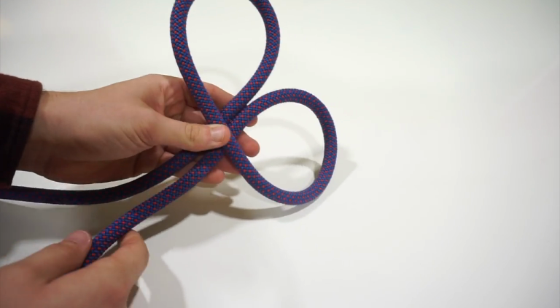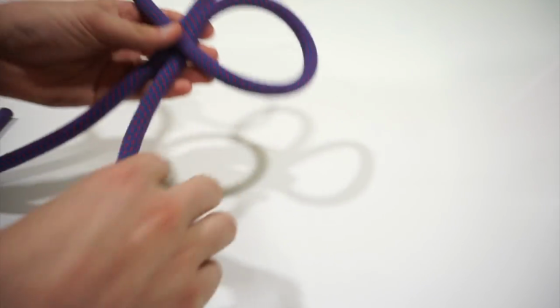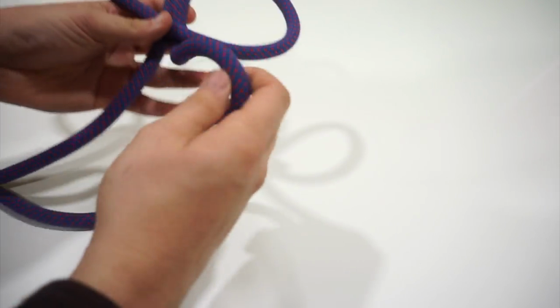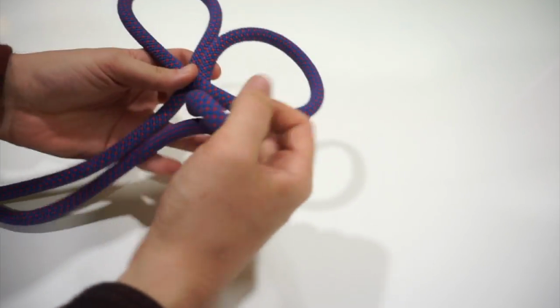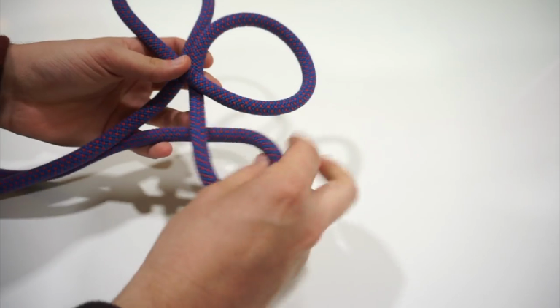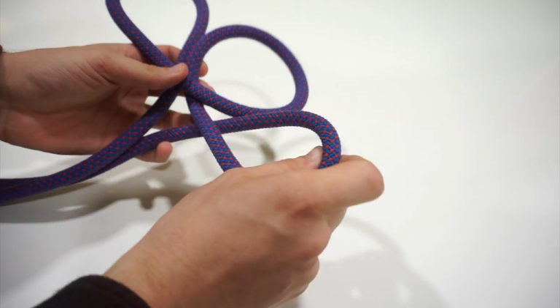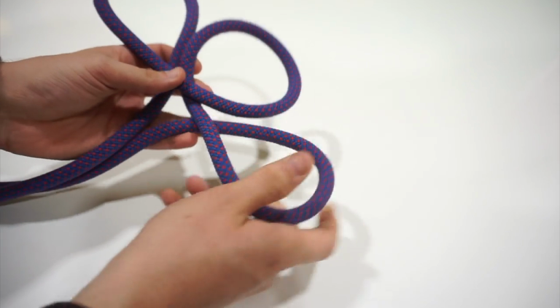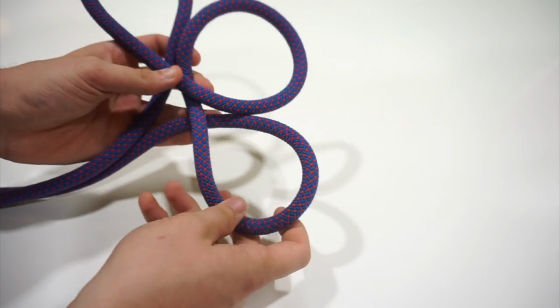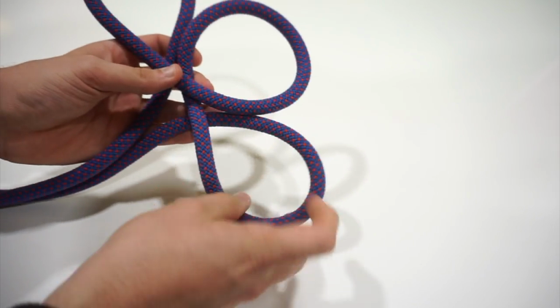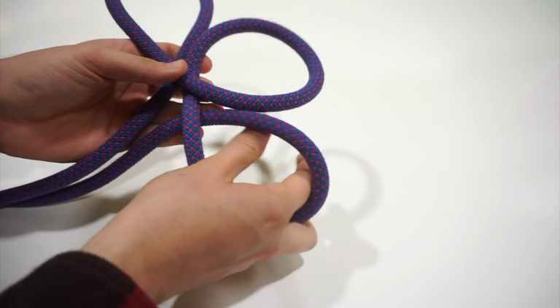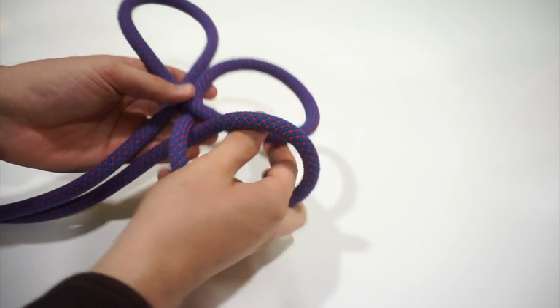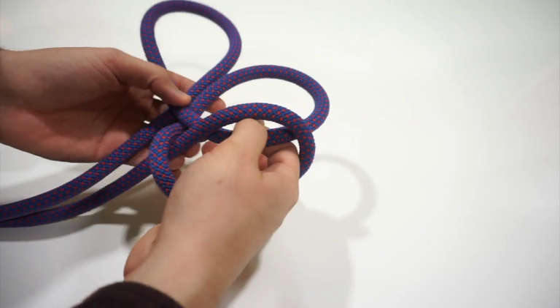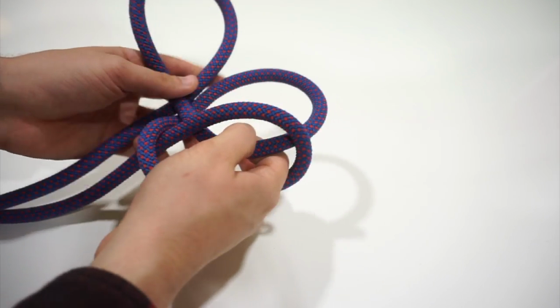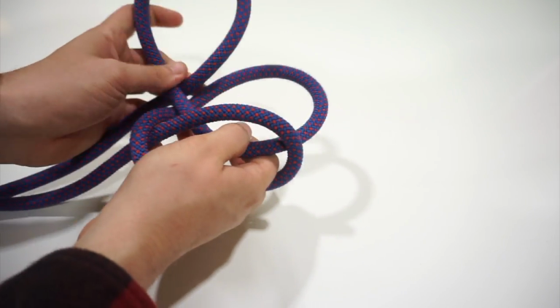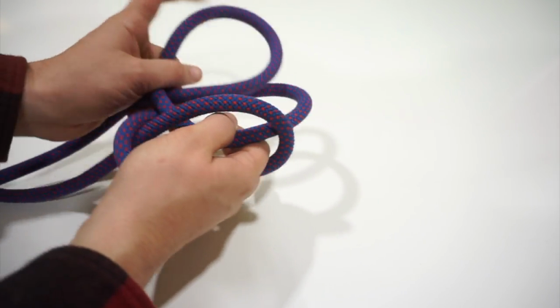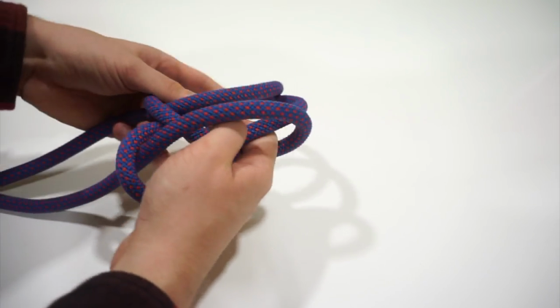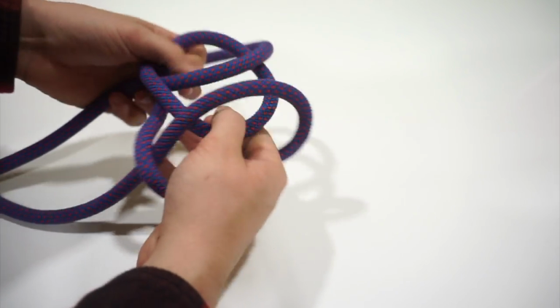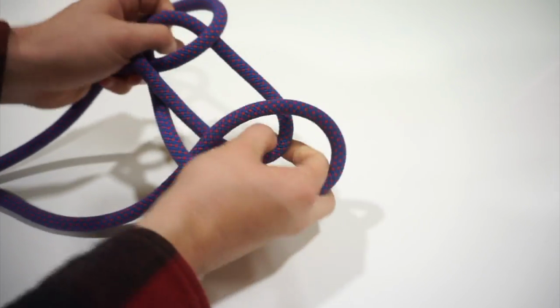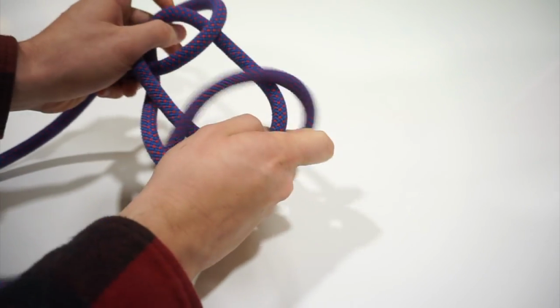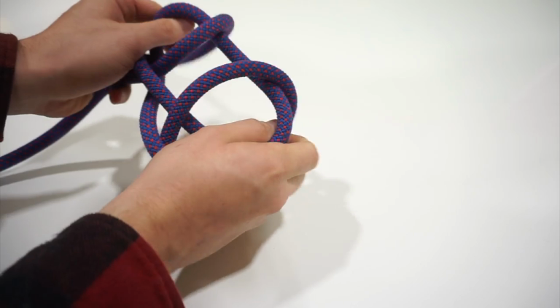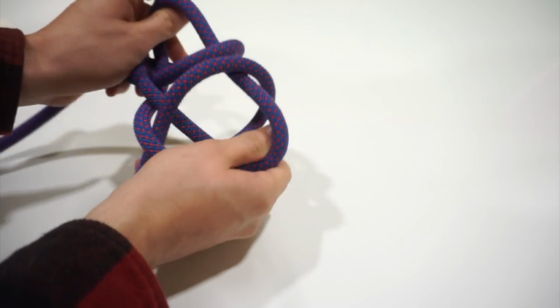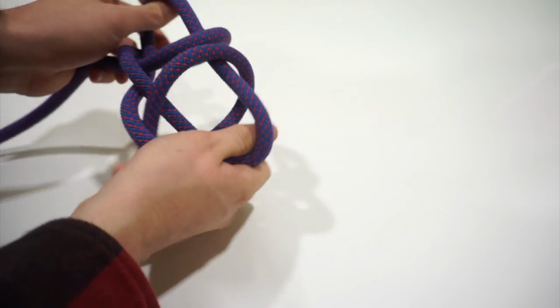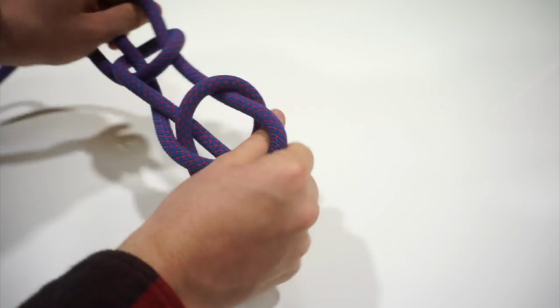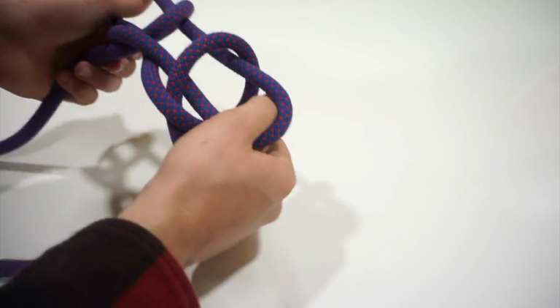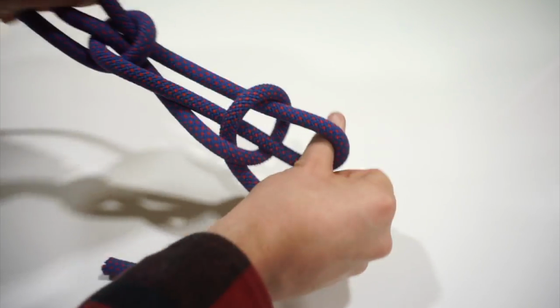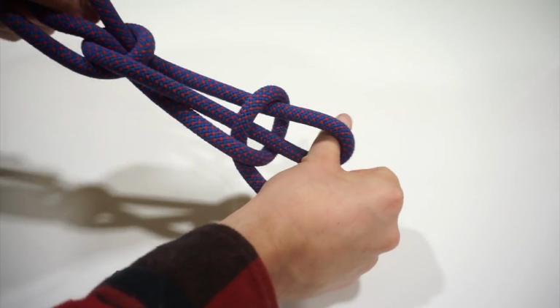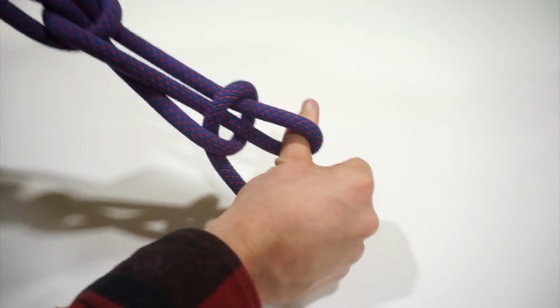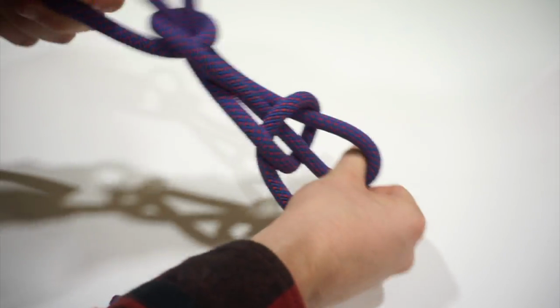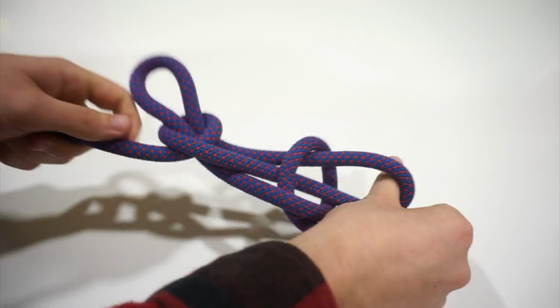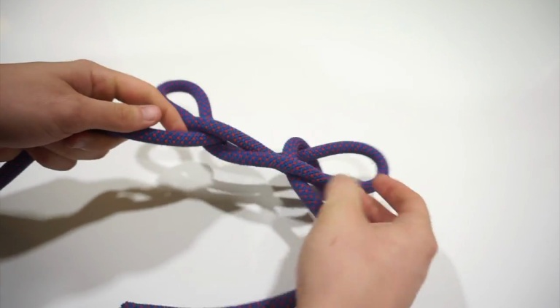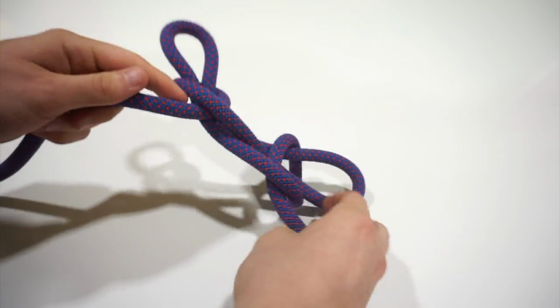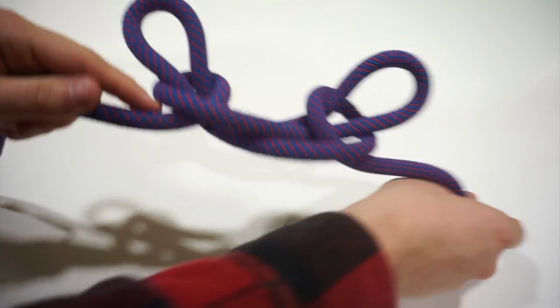Then we'll make our third loop. This is going to be an under loop again. We will reach through the two loops, grabbing the middle piece, and simply pull them through. This creates the Sheepshank in a much quicker way.